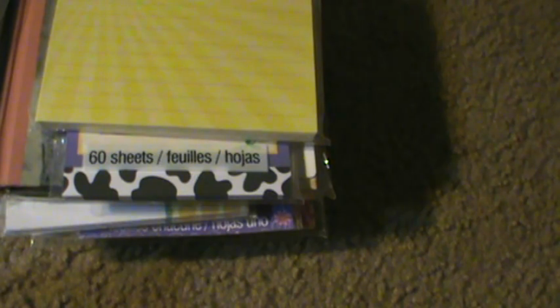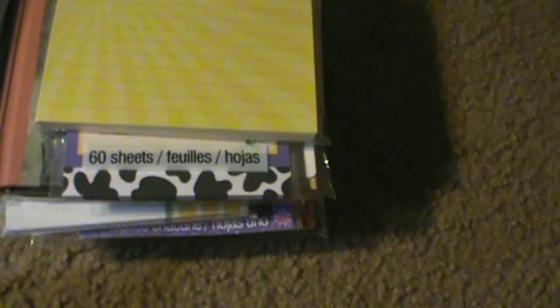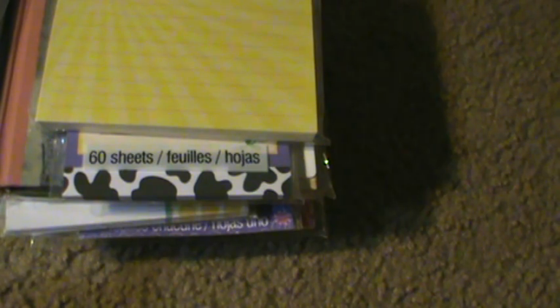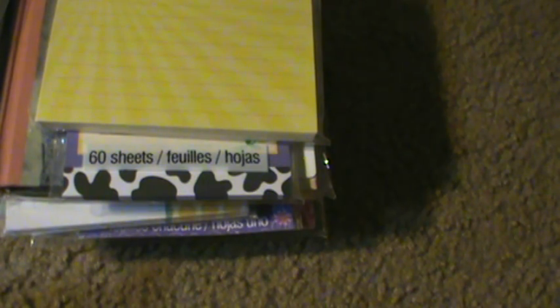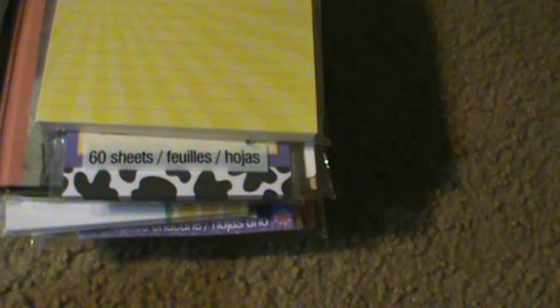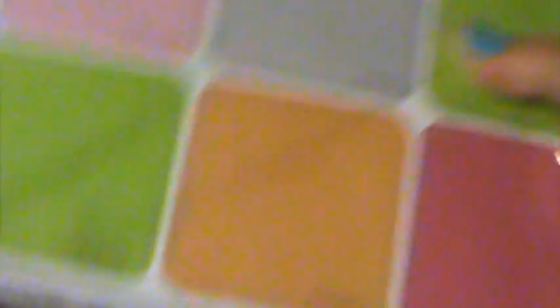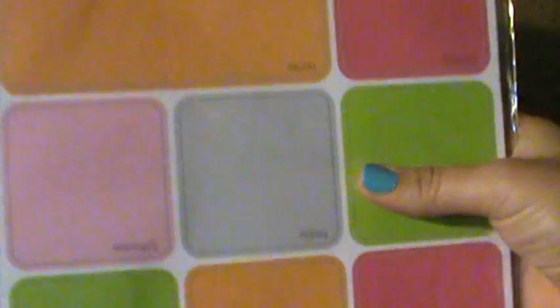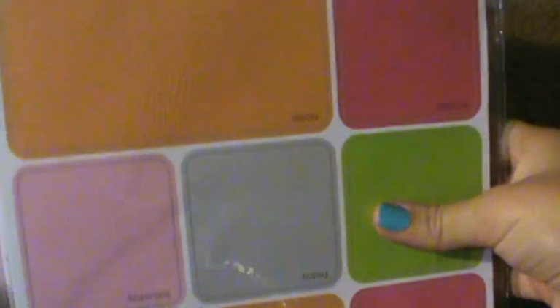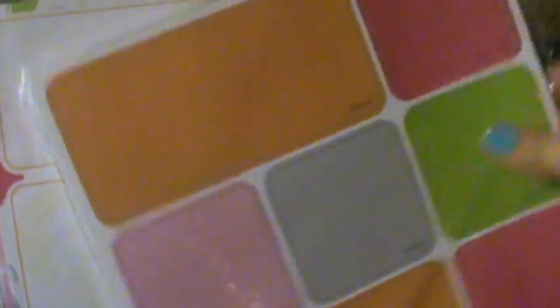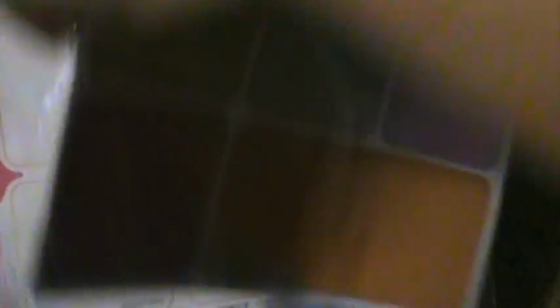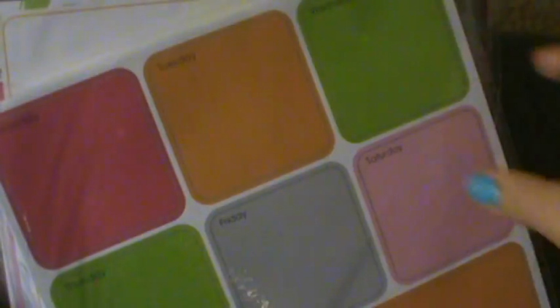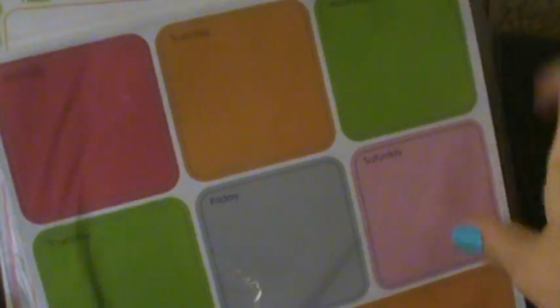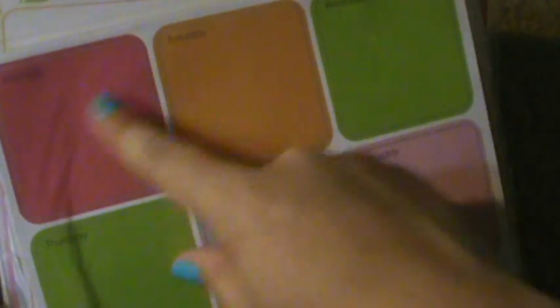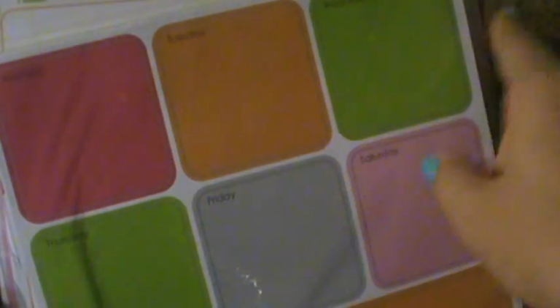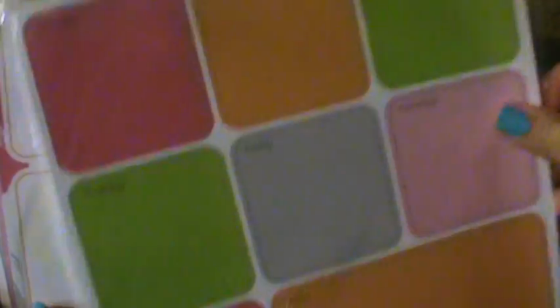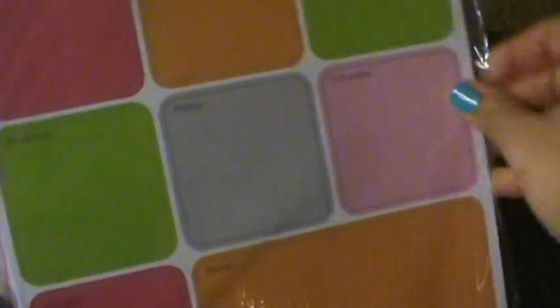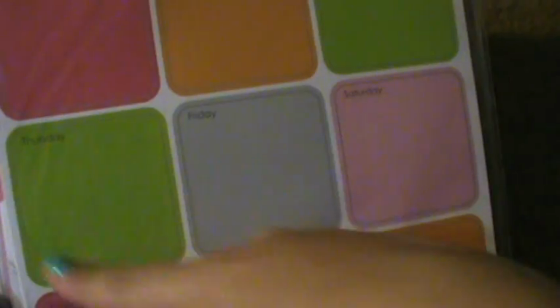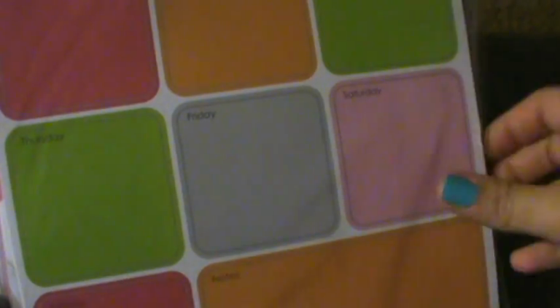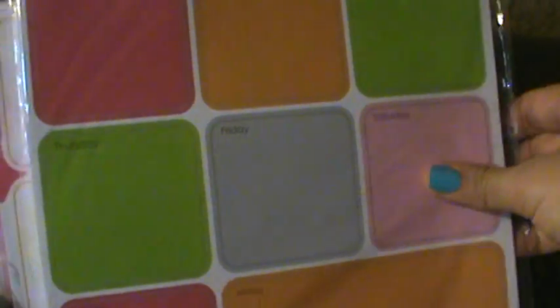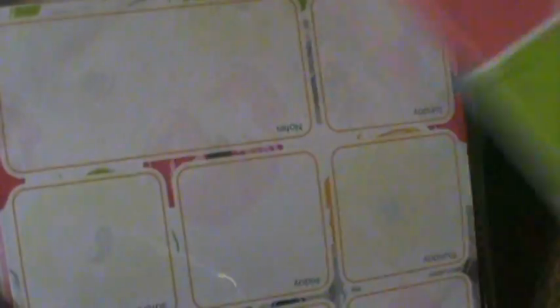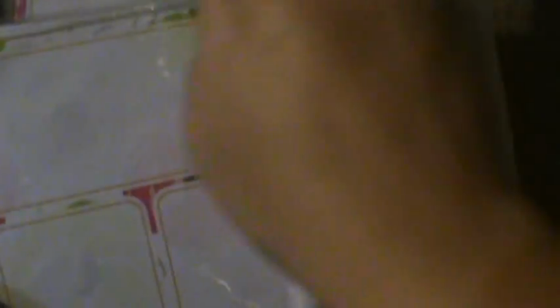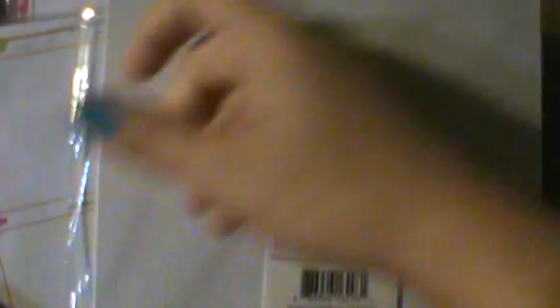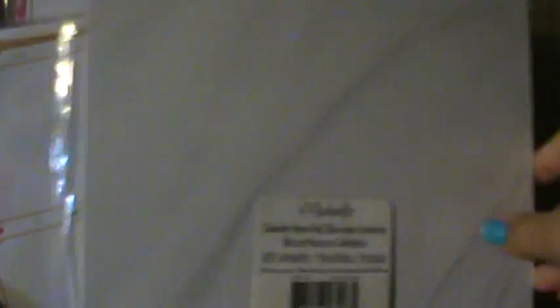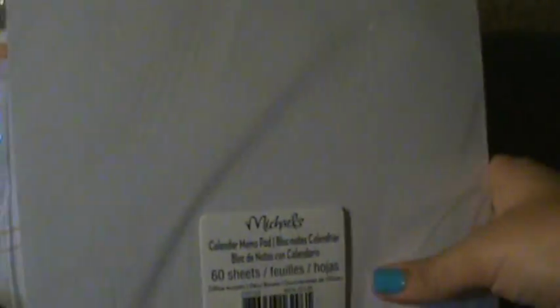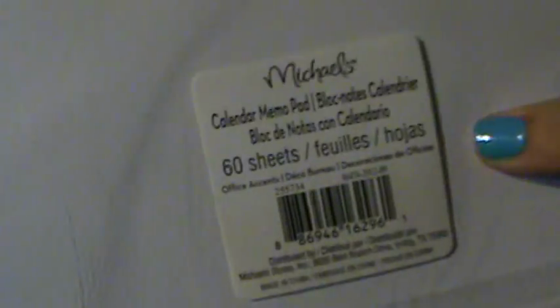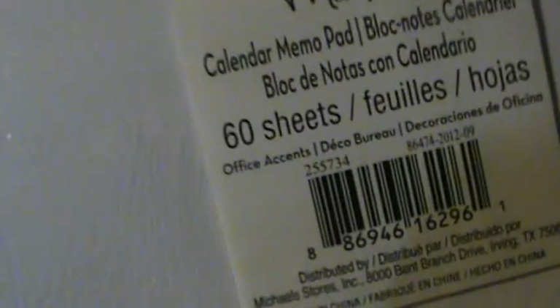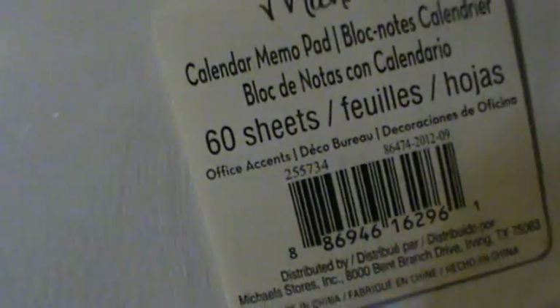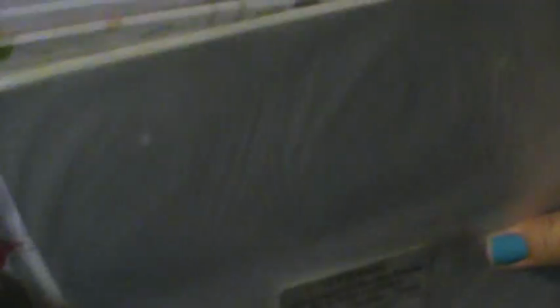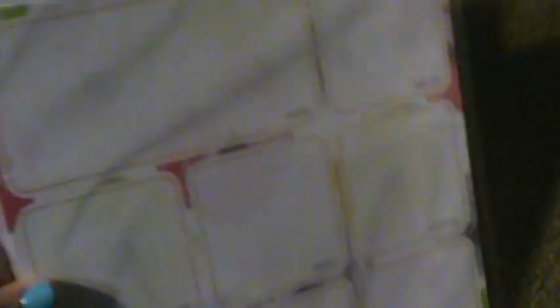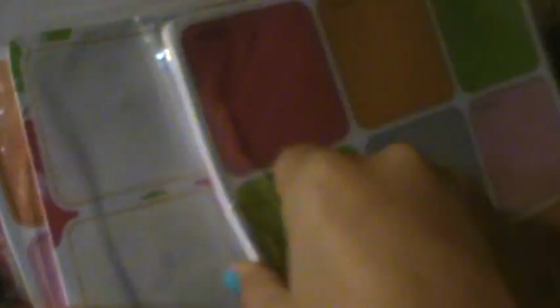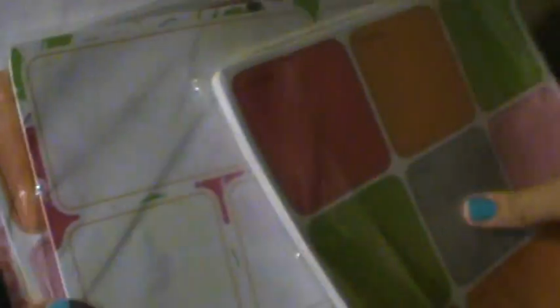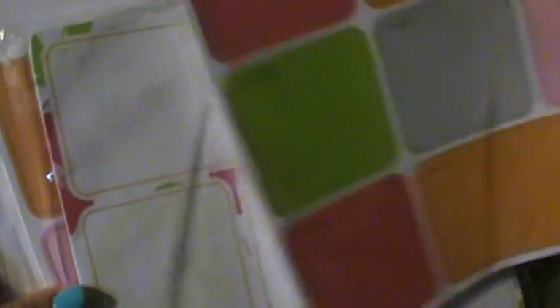Then I found these huge desk things — it says Monday, Tuesday, Wednesday. You put it on your desk and write what you need to do. These were by Office Accents, and I got every one of those for a penny.